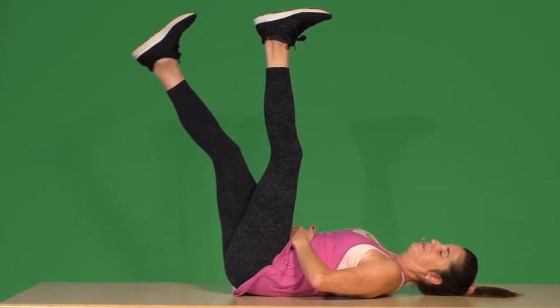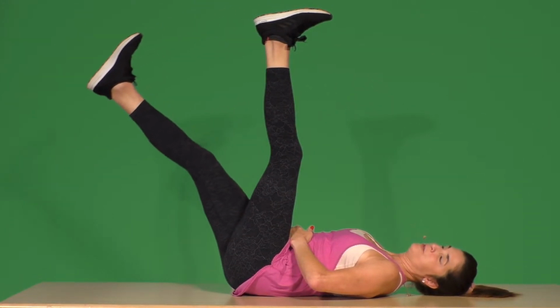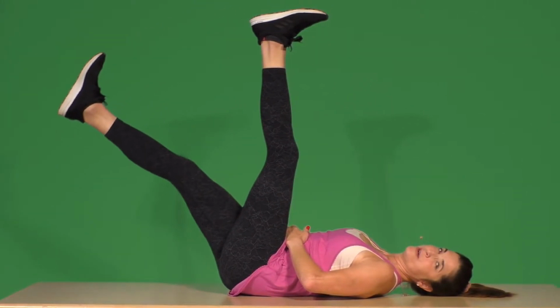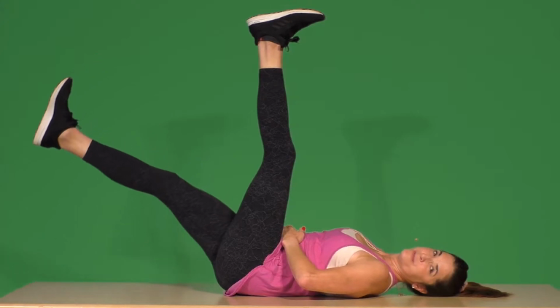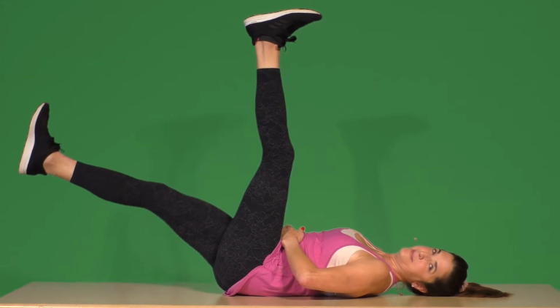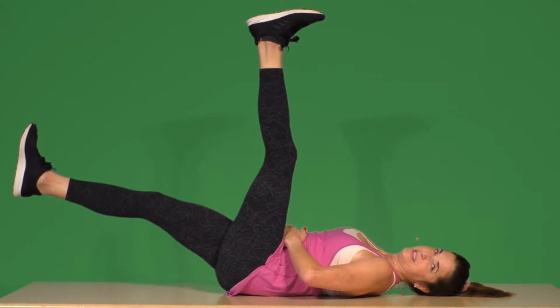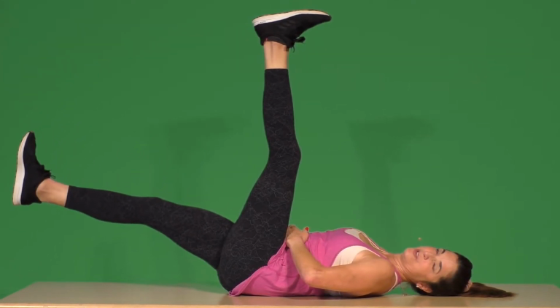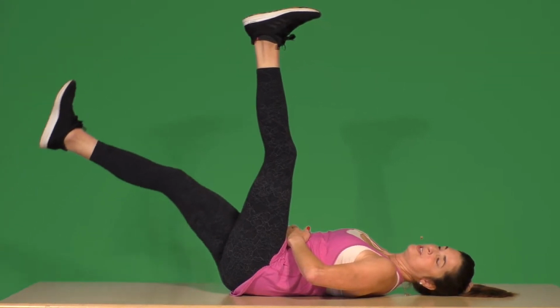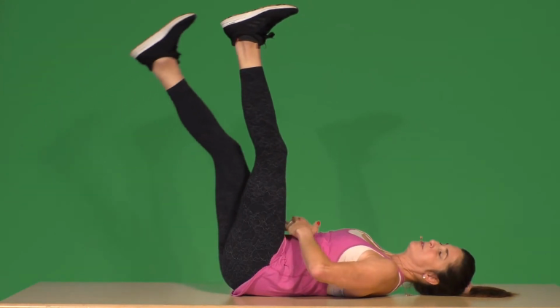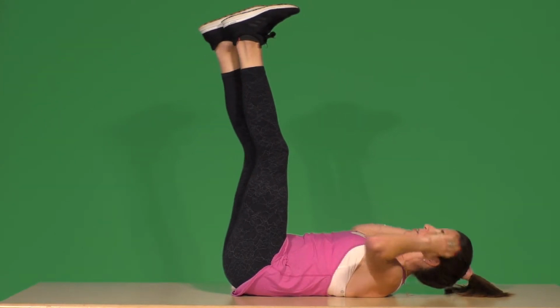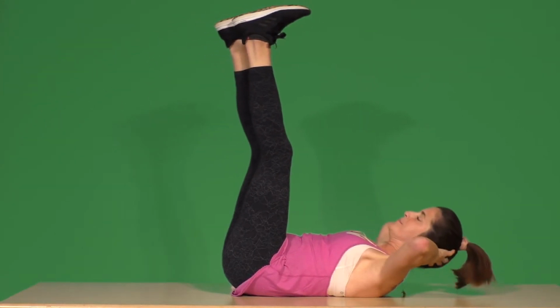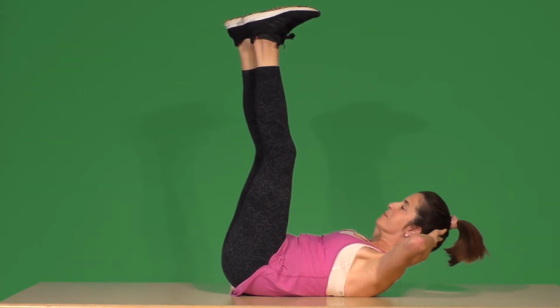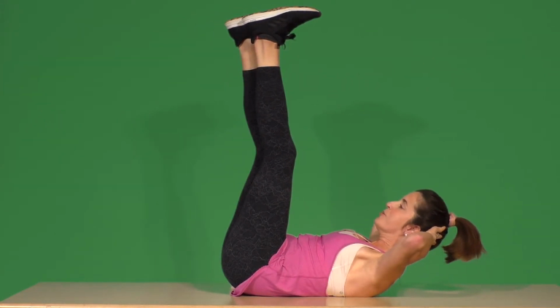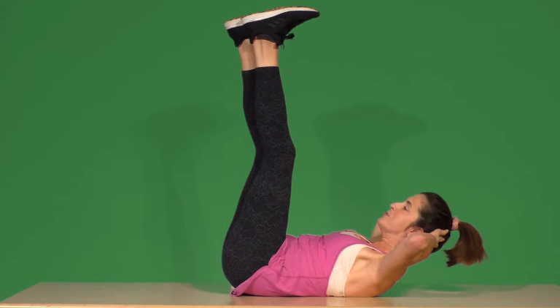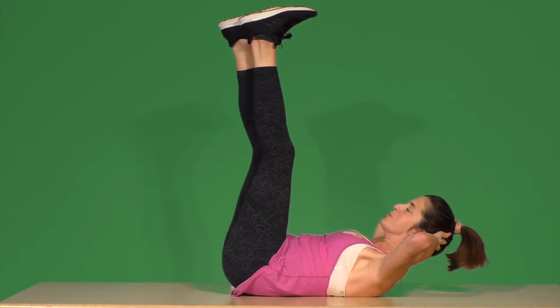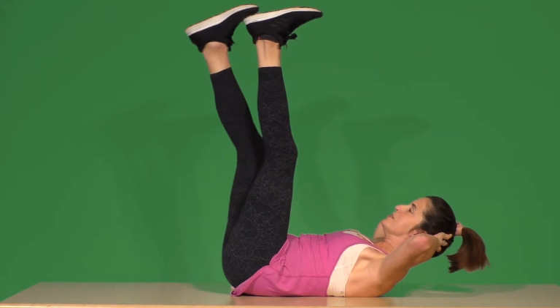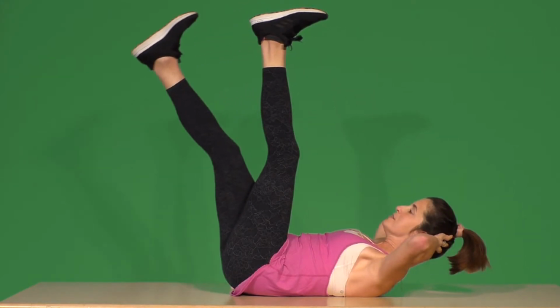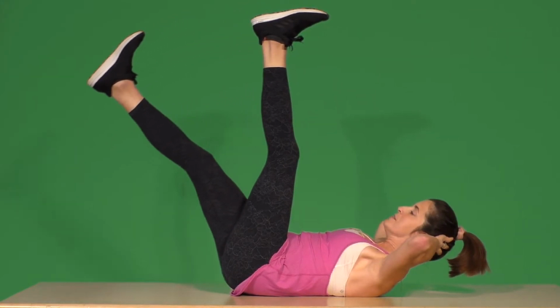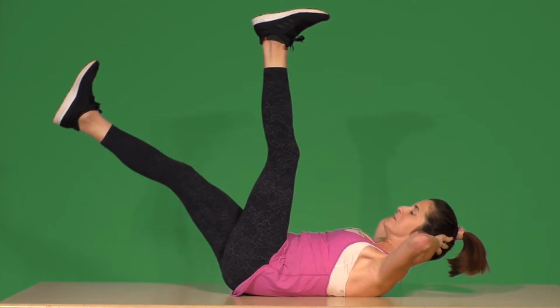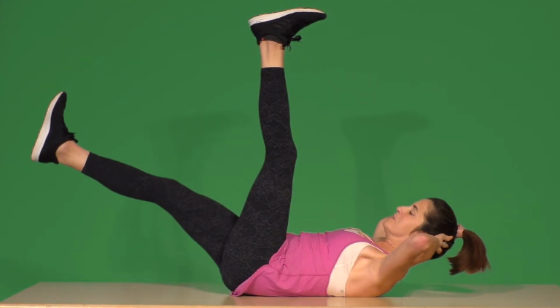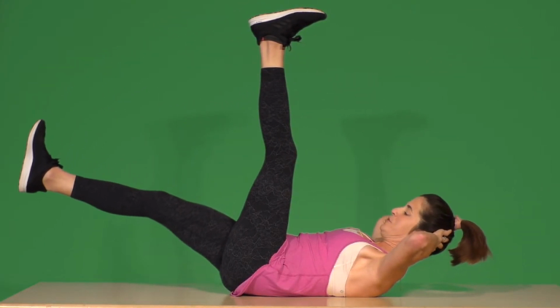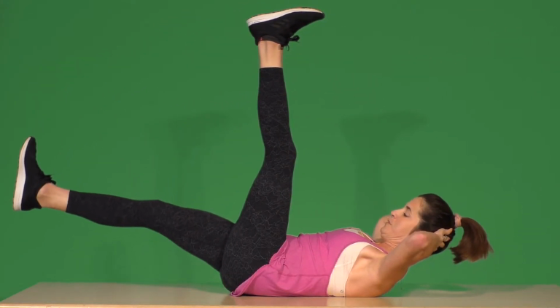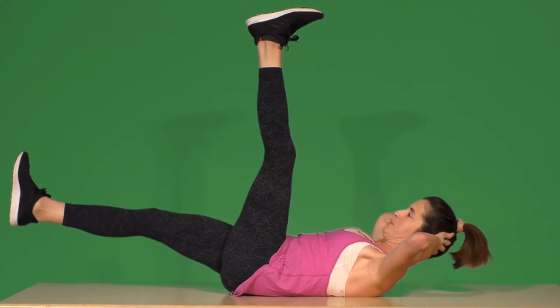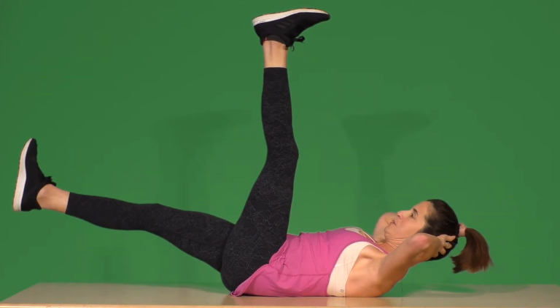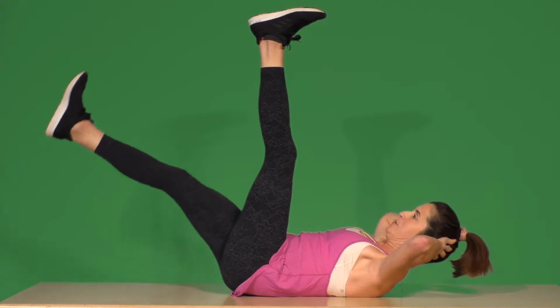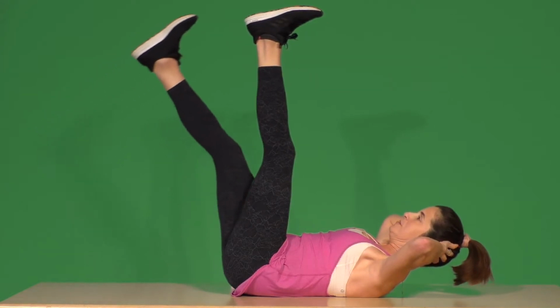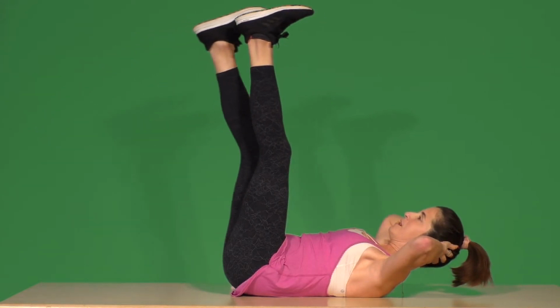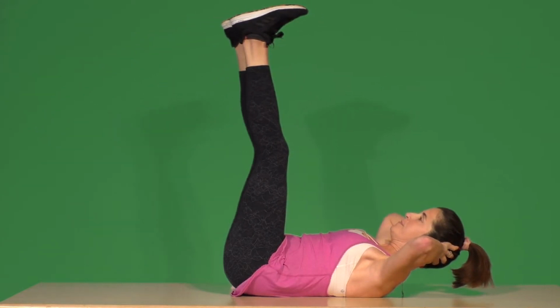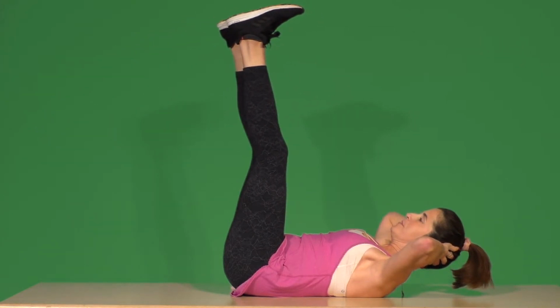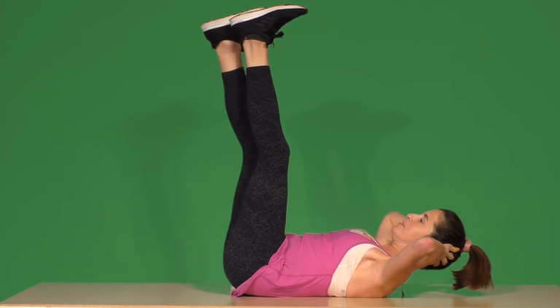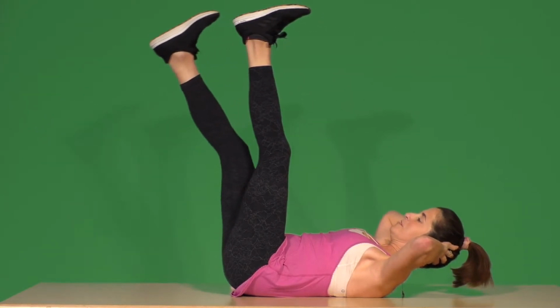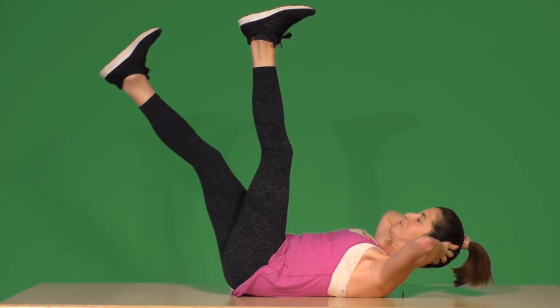Now if you want to go a little bit deeper into this stretch, you could pick your head up and come with your nose towards your knees. And there's two. And to the top — and for three.